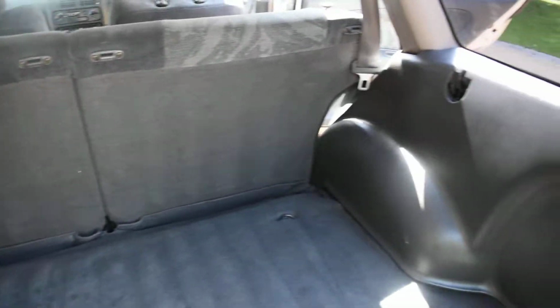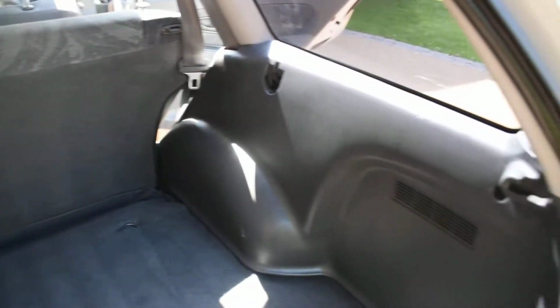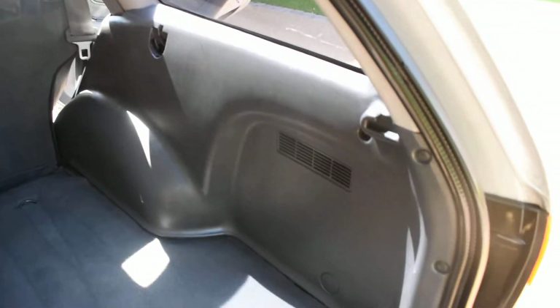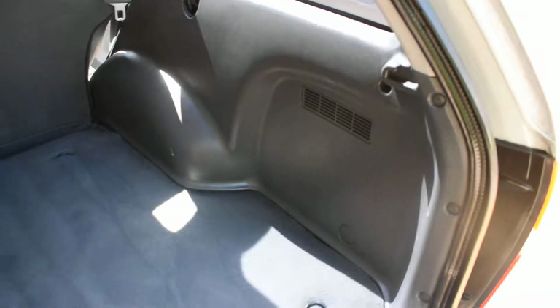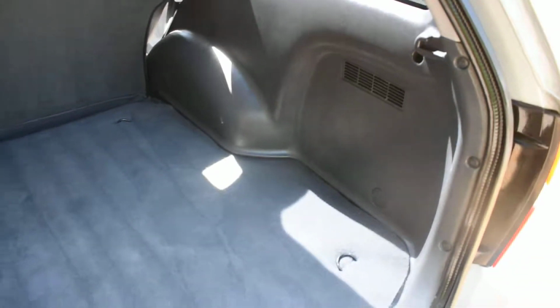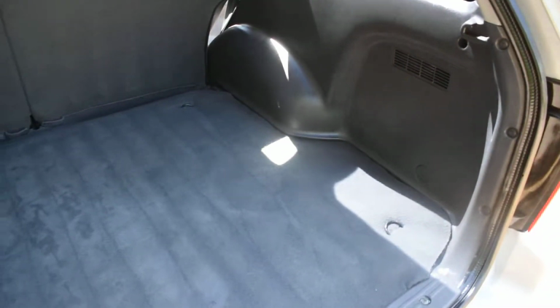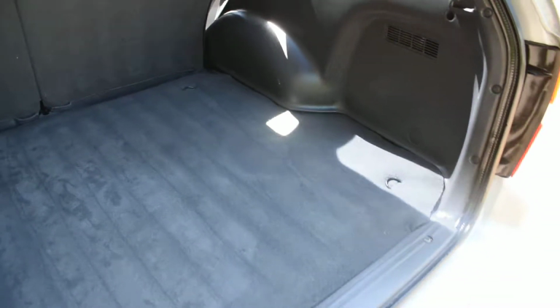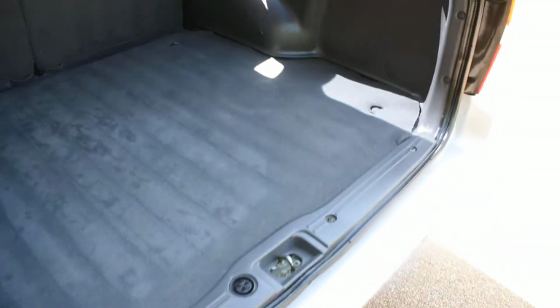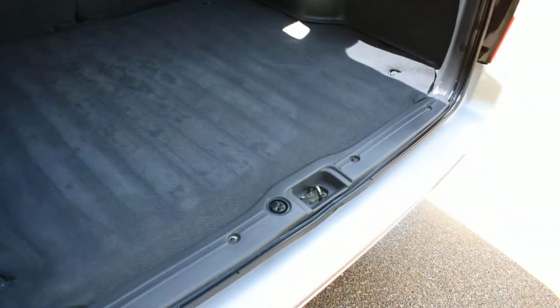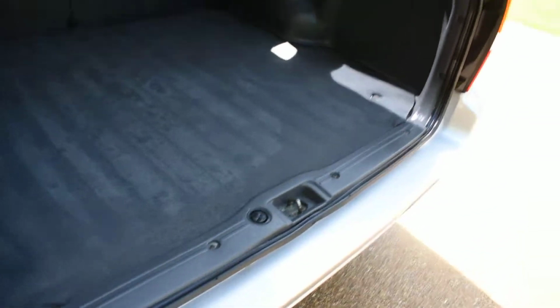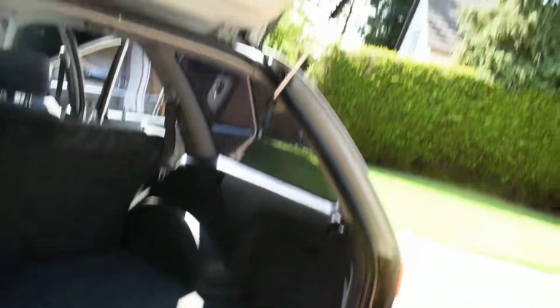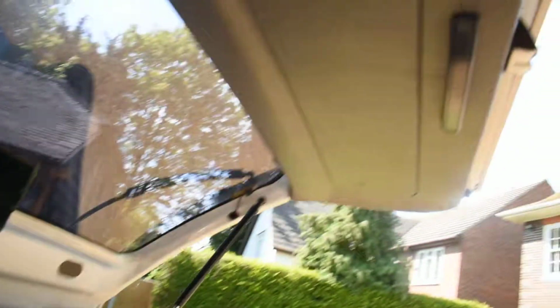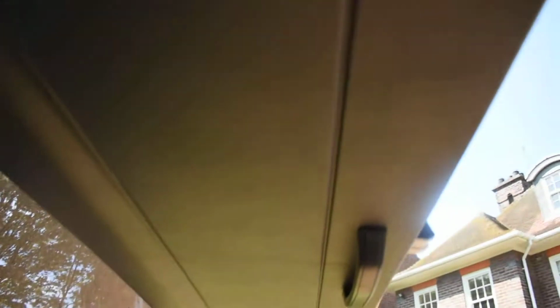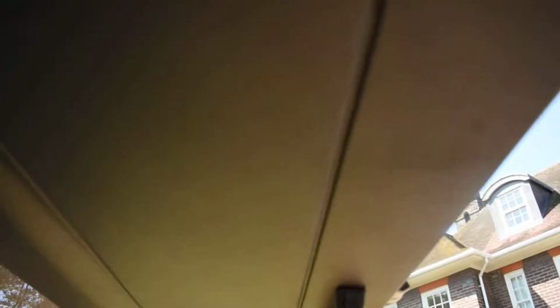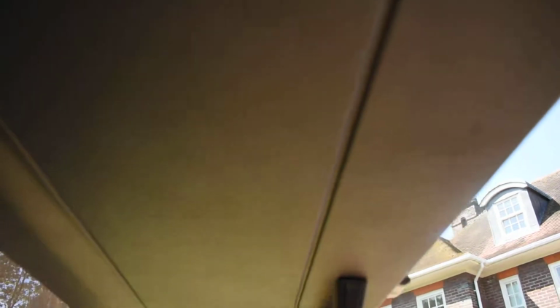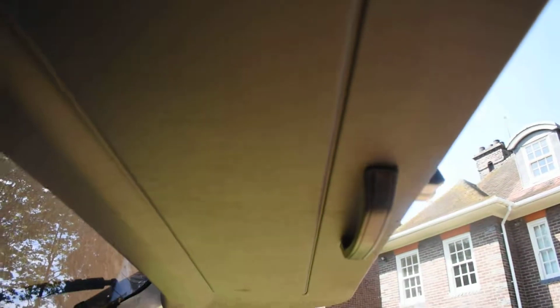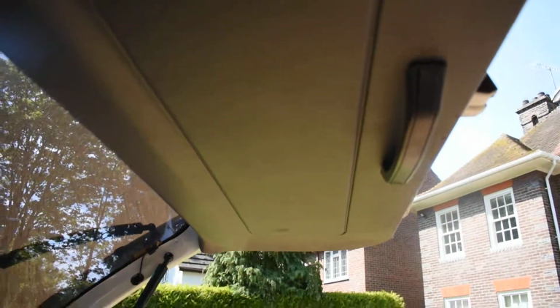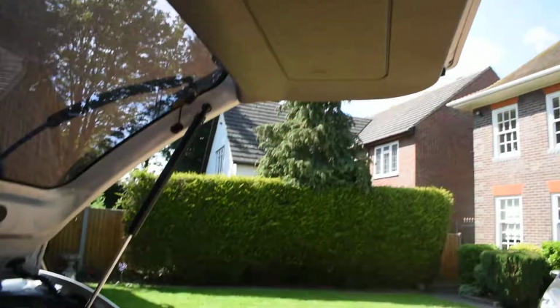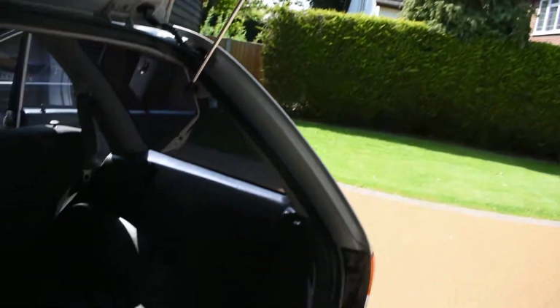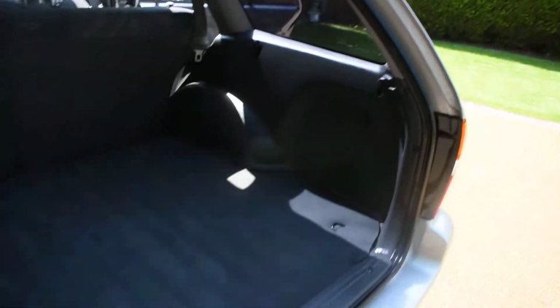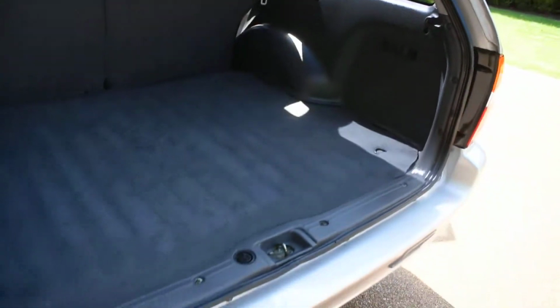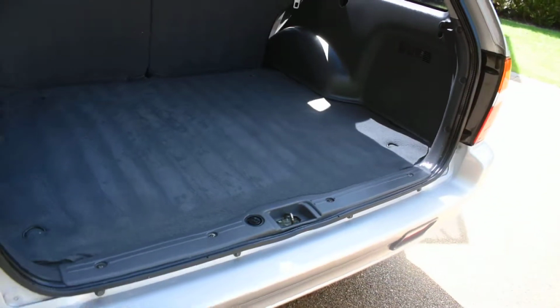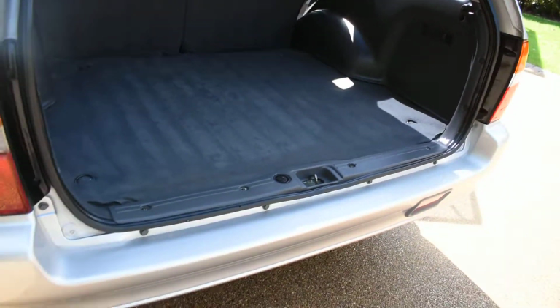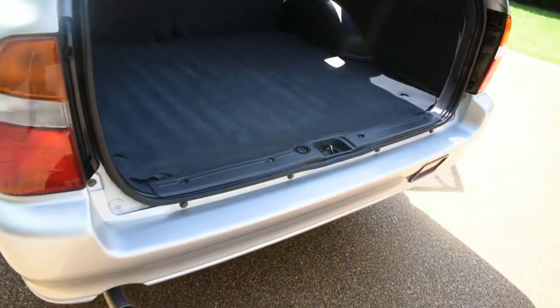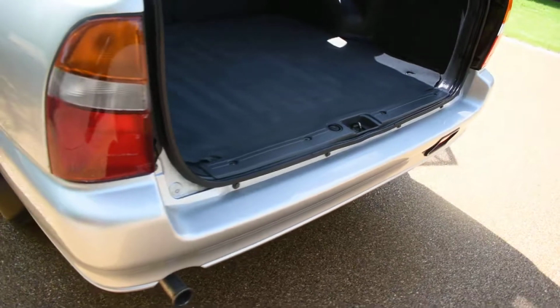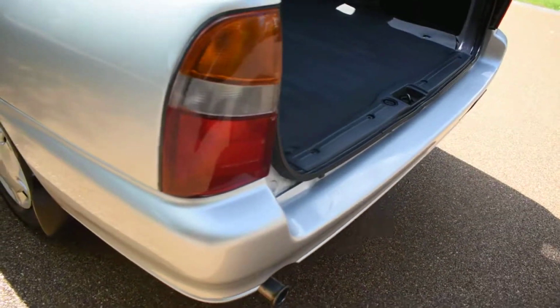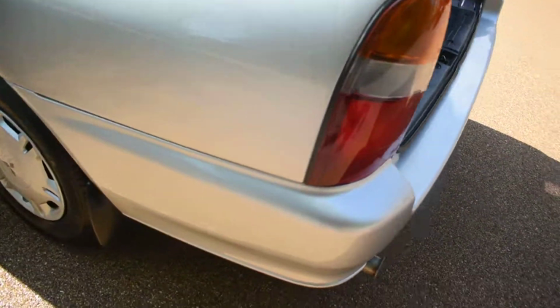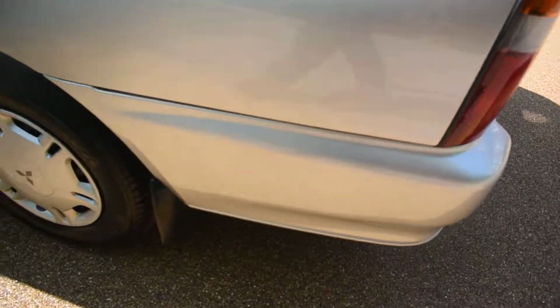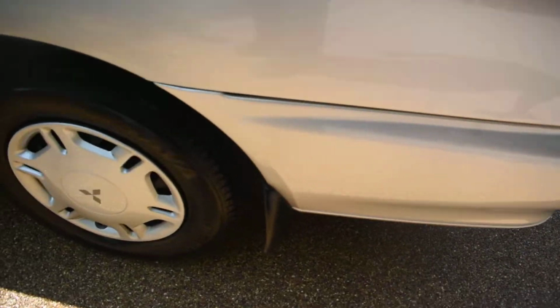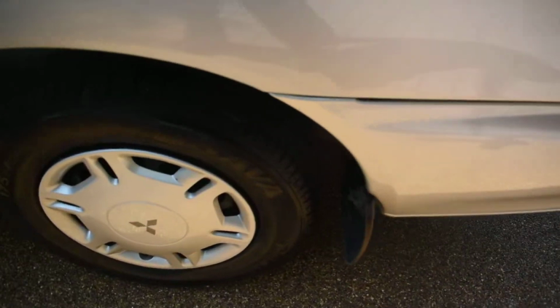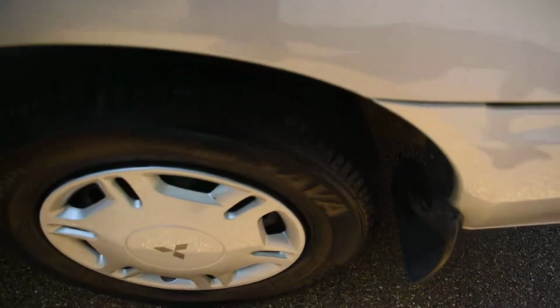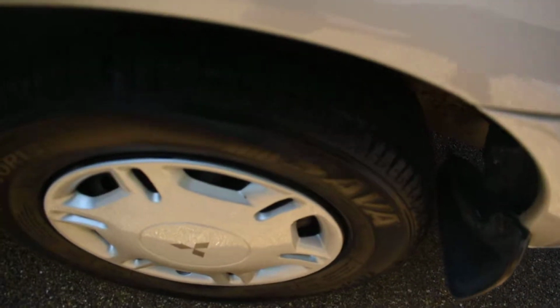The back of the seats are good. In really superb condition, this car. And the inside of the tailgate is all nice too, with no damage. And here we have the nearside rear wheel, which is all excellent.